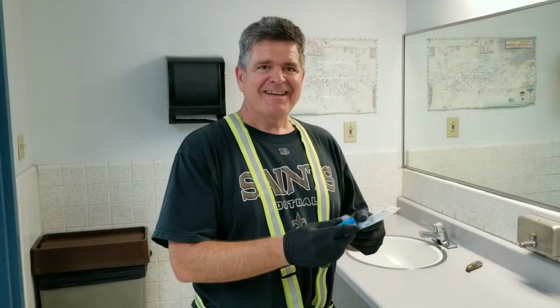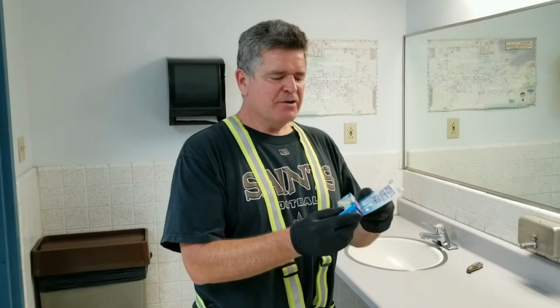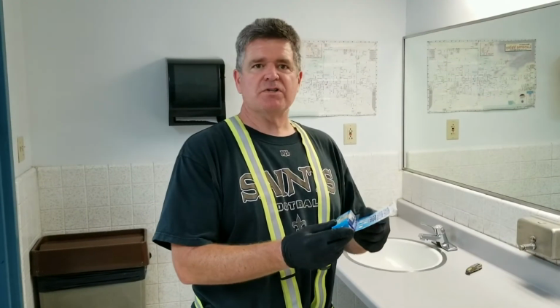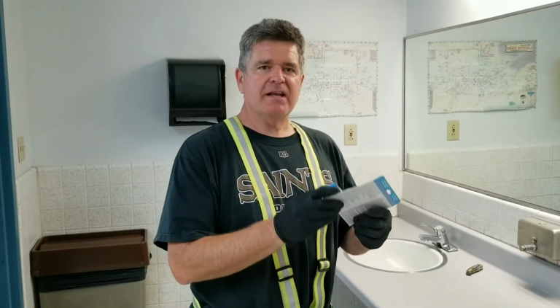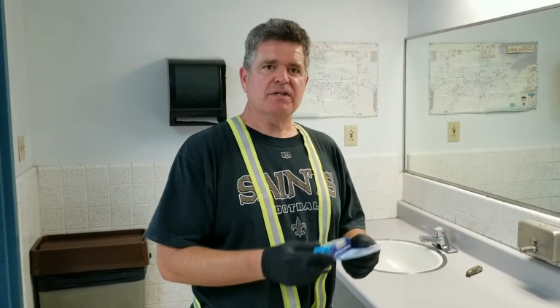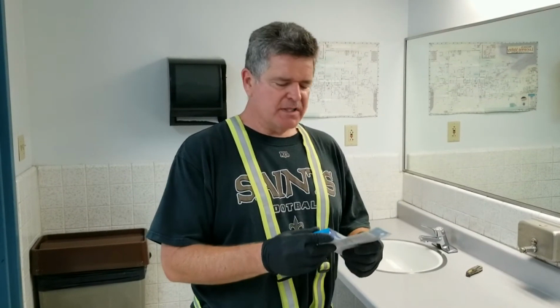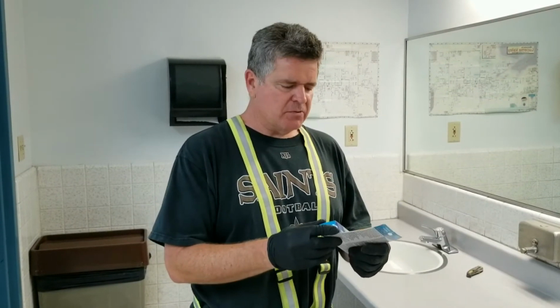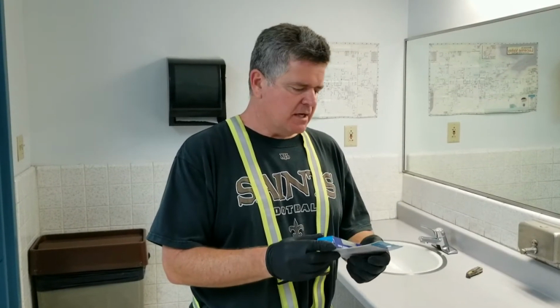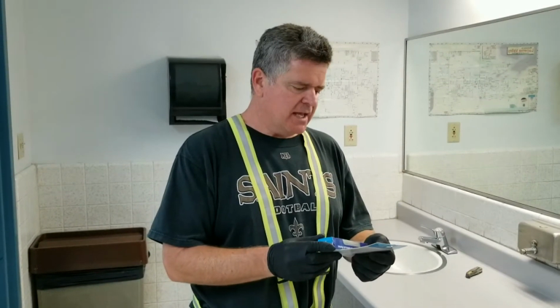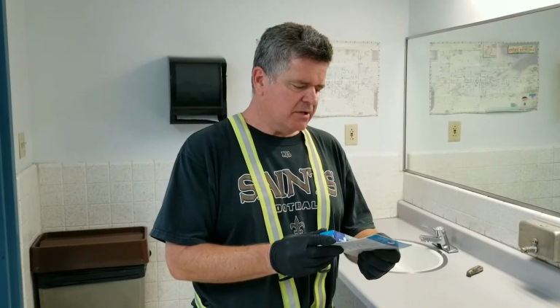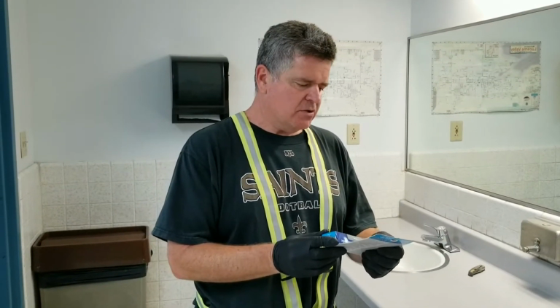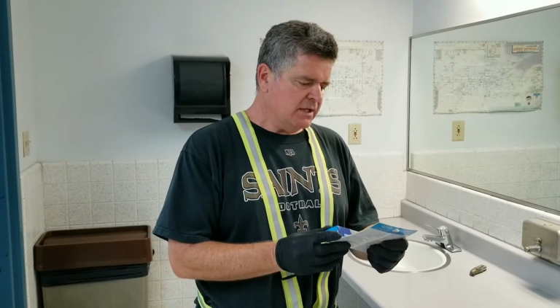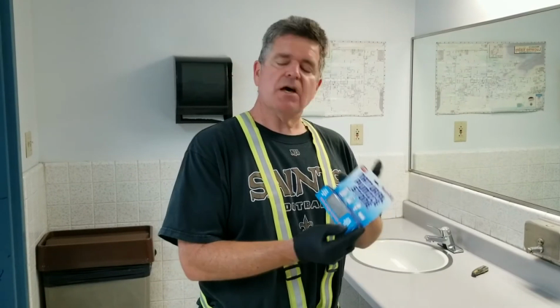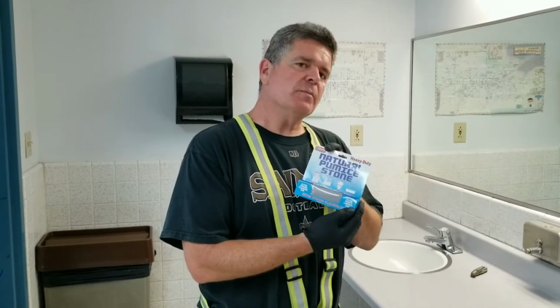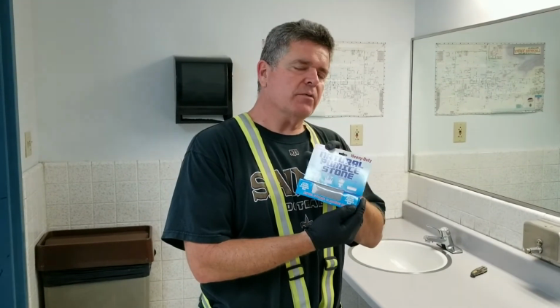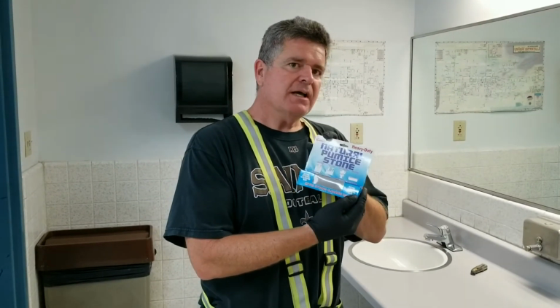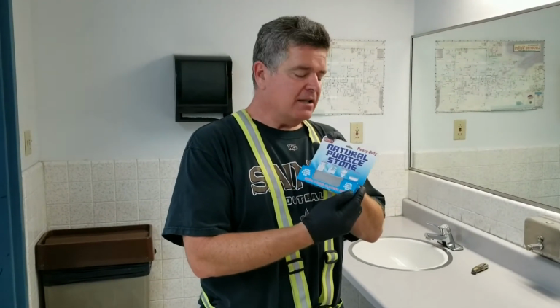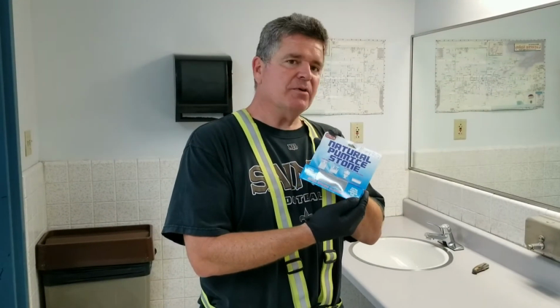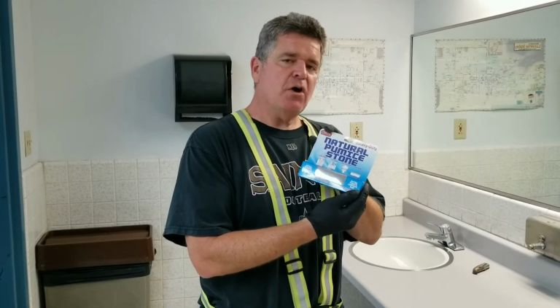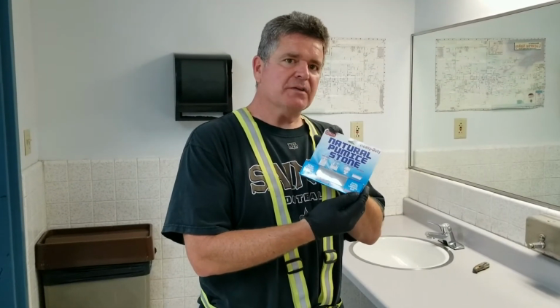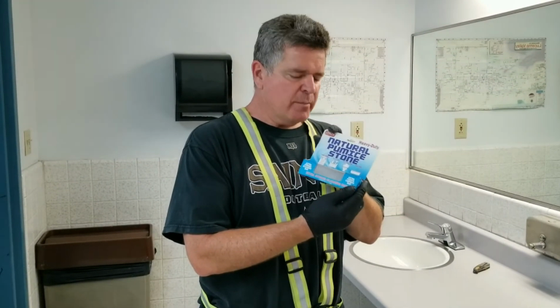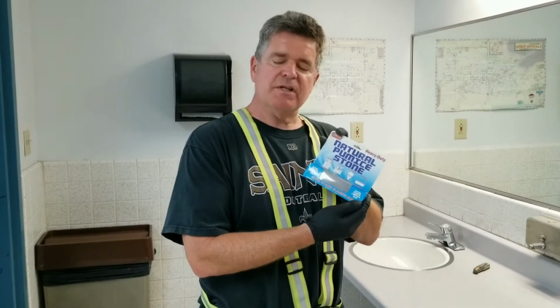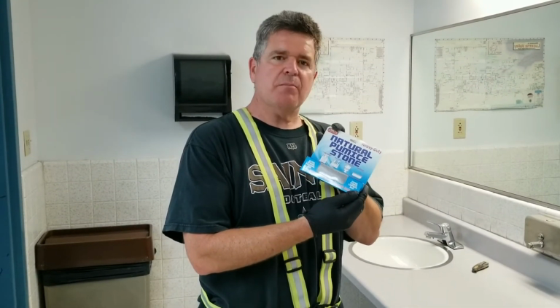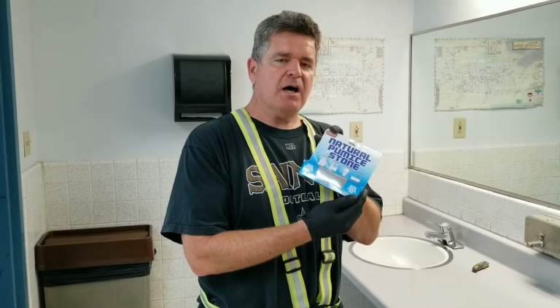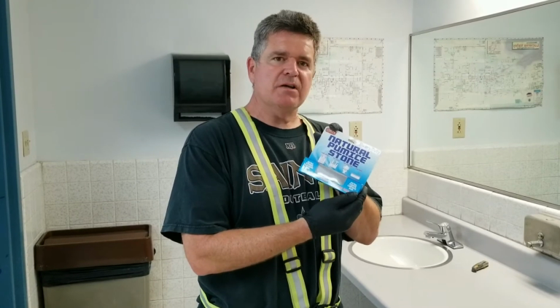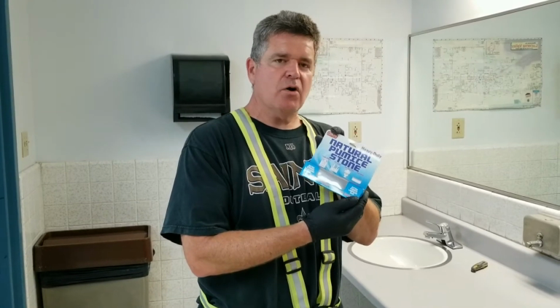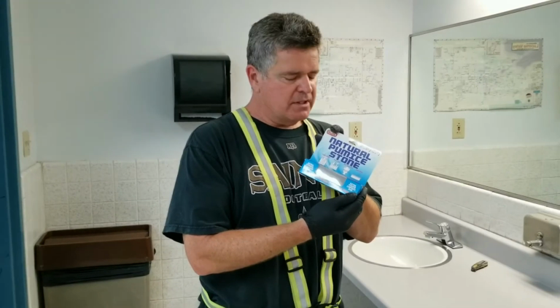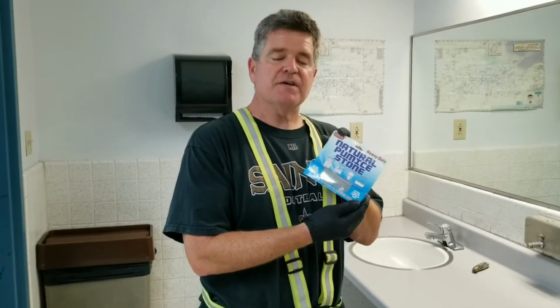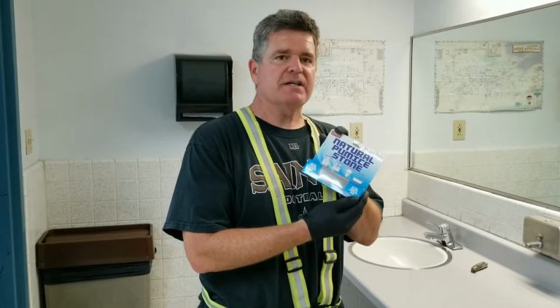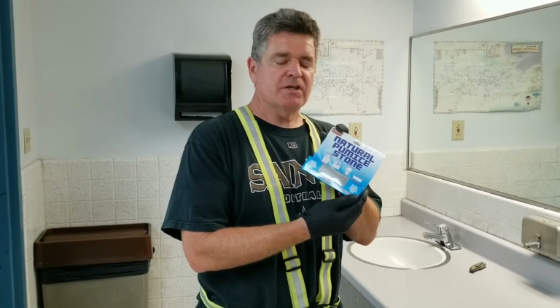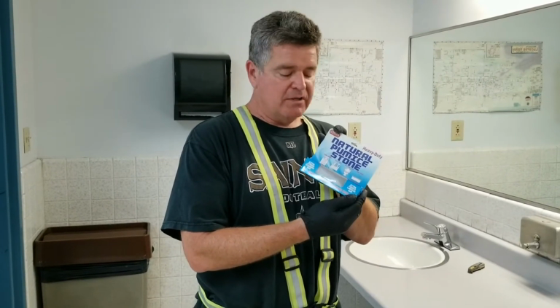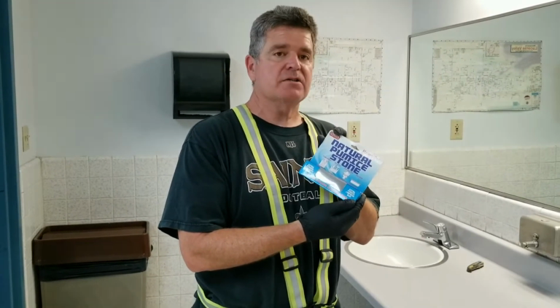How you doing? This is Richard again, showing you some more tips and tricks. Today I'm going to show you something called a Pumice Stone. A lot of people don't even know about this. I remember showing this to my mother-in-law many years ago, the benefits of it, and she couldn't believe what it could do.